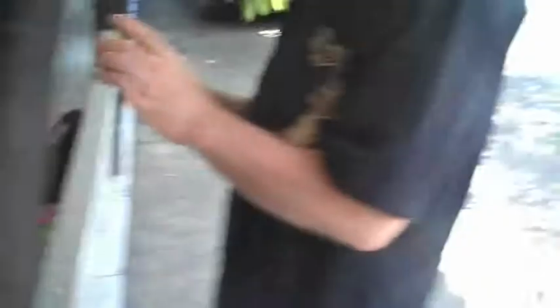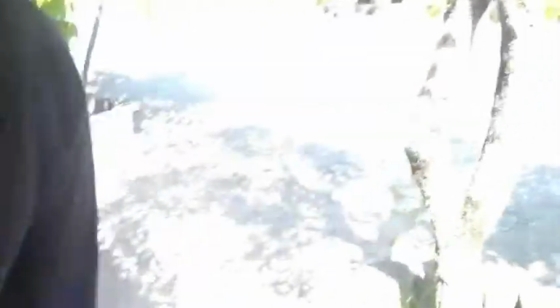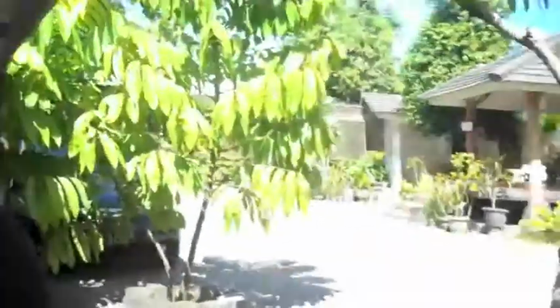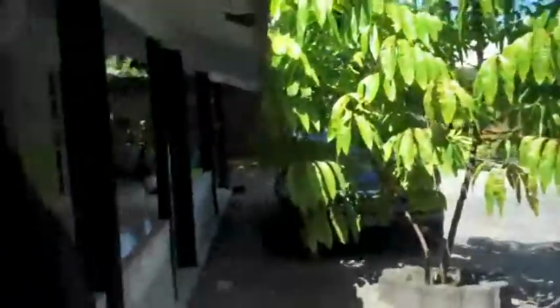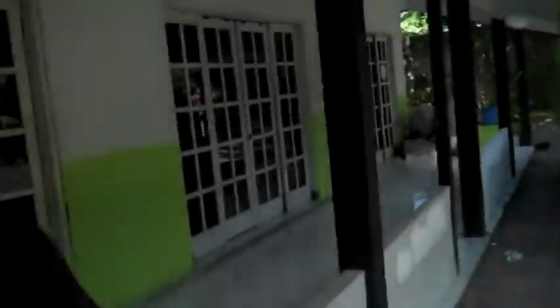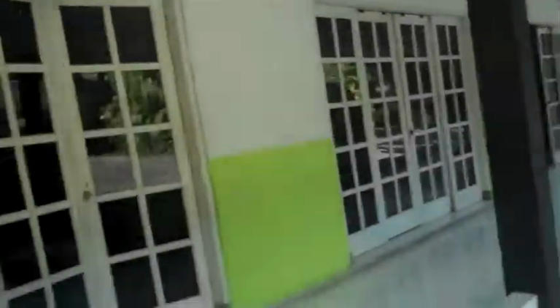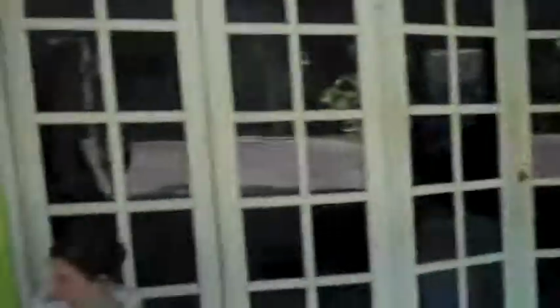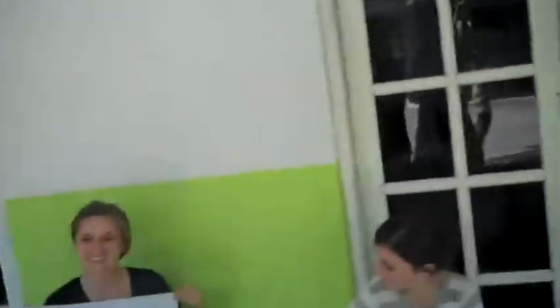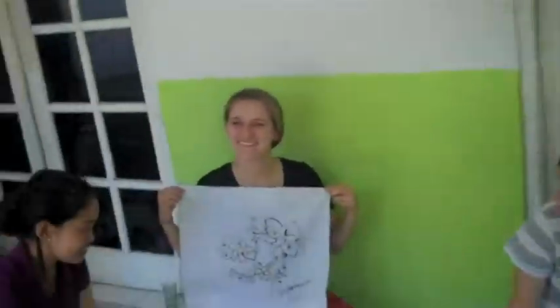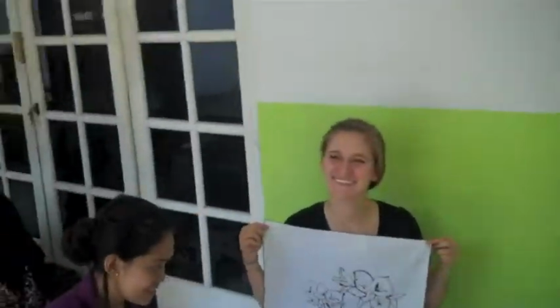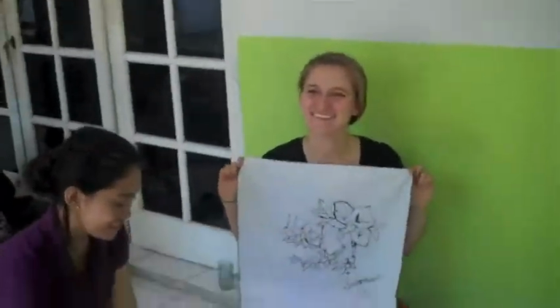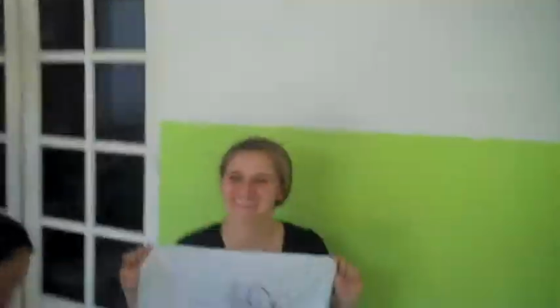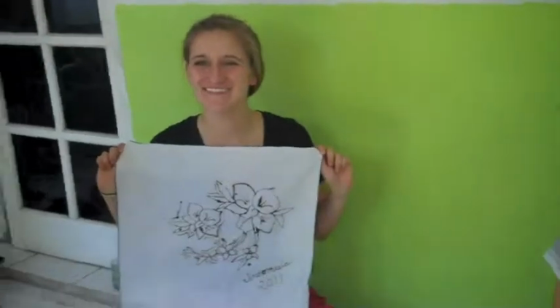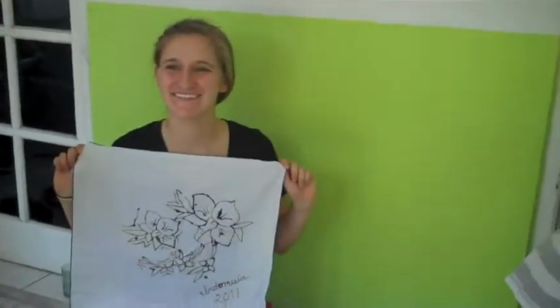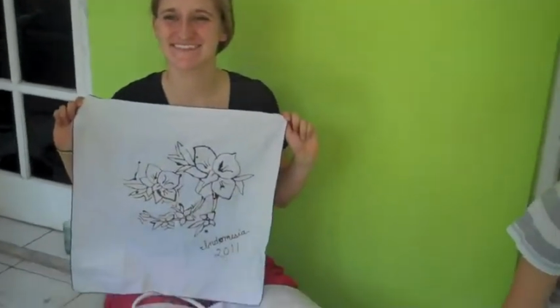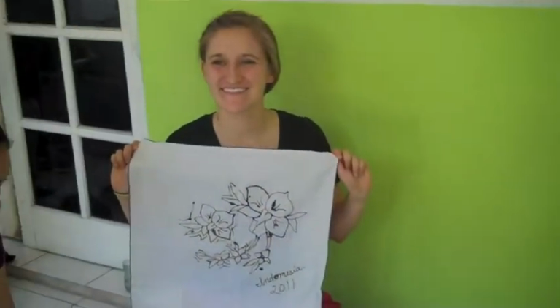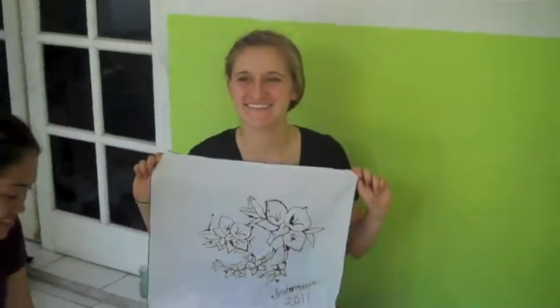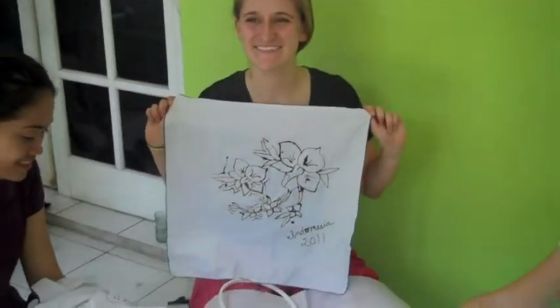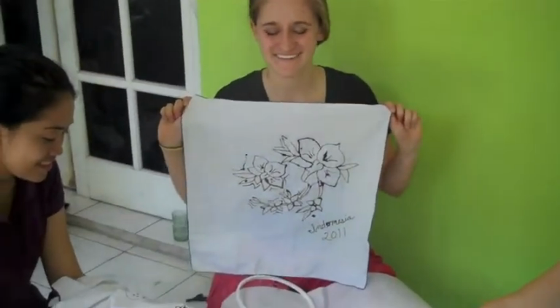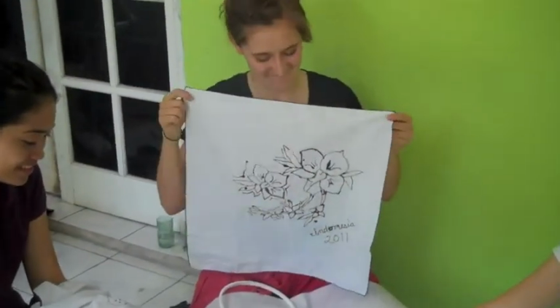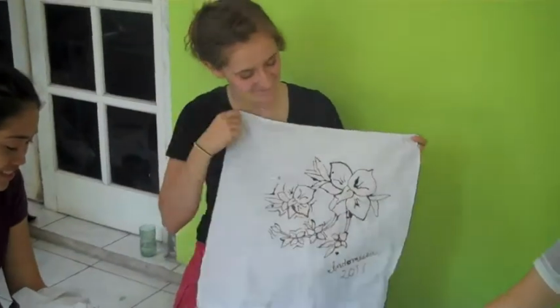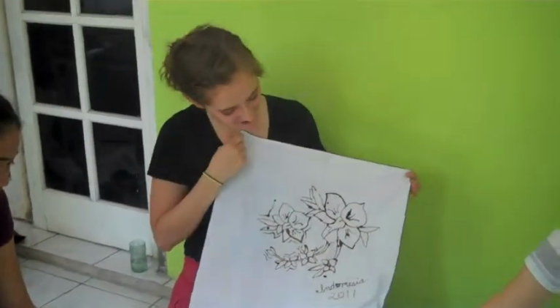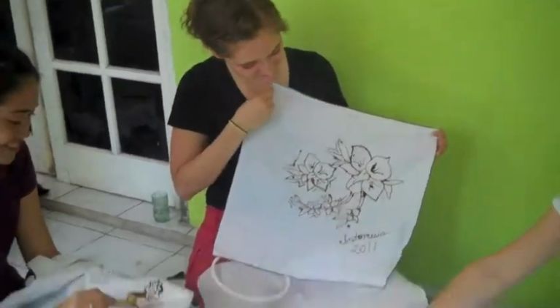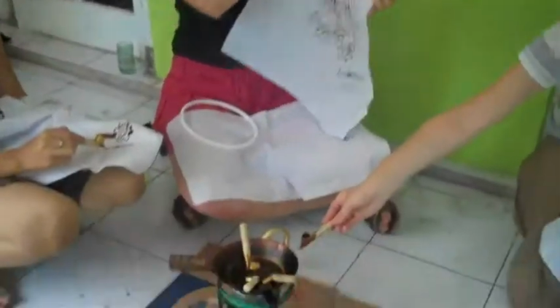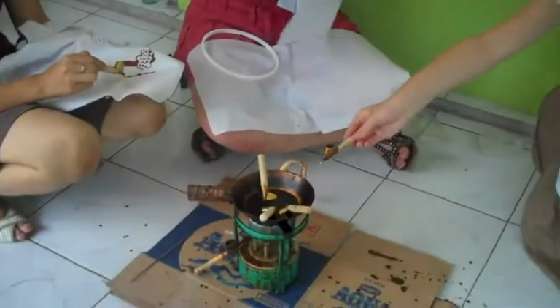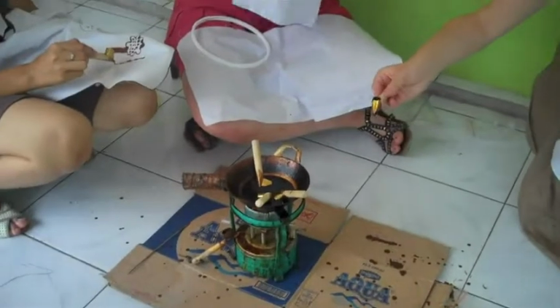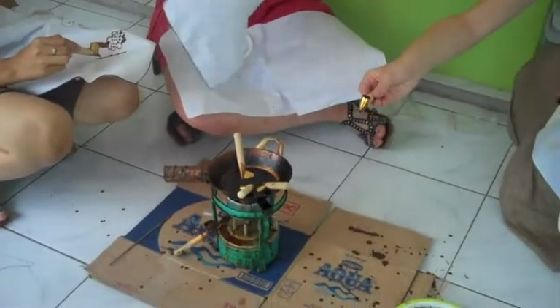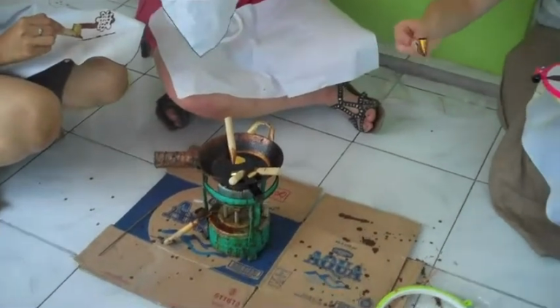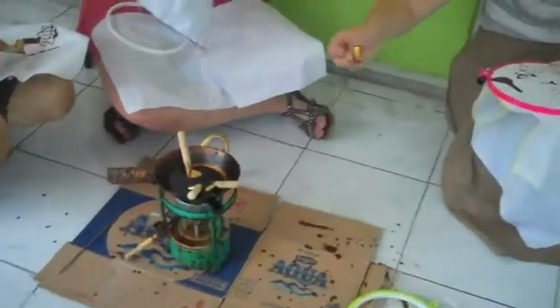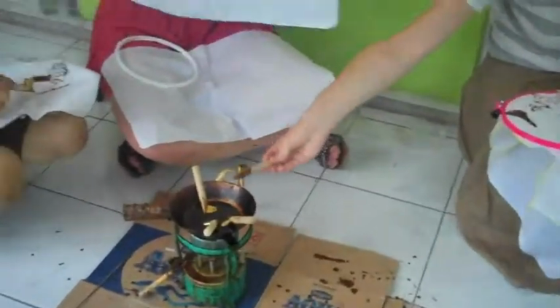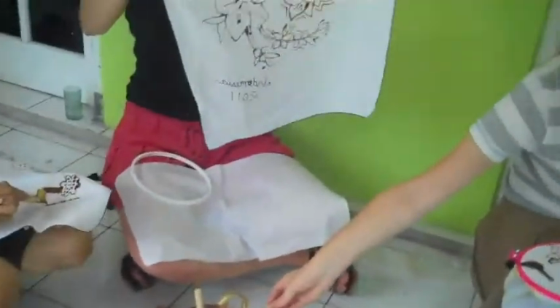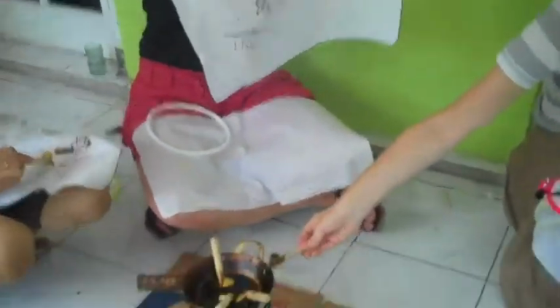So we are making our own batiks and this is Annemarie. Beautiful! Plus you're gonna get stamps on it pretty soon. And this is the whole process.